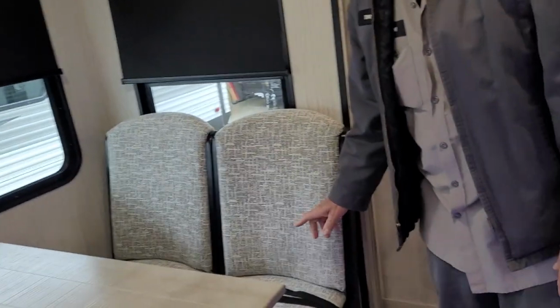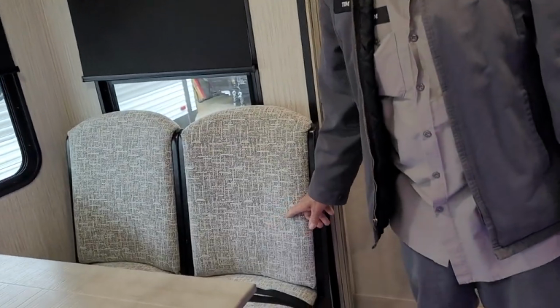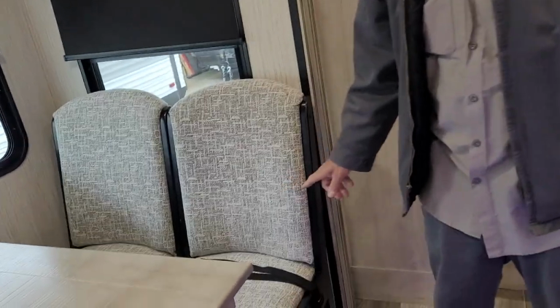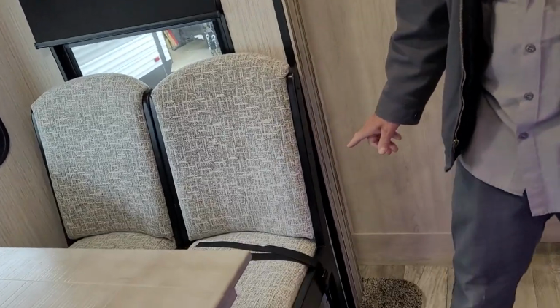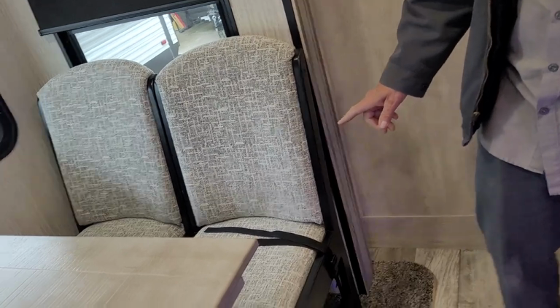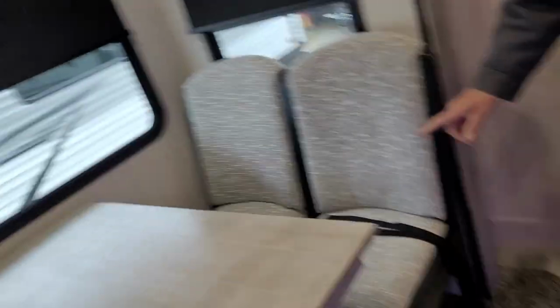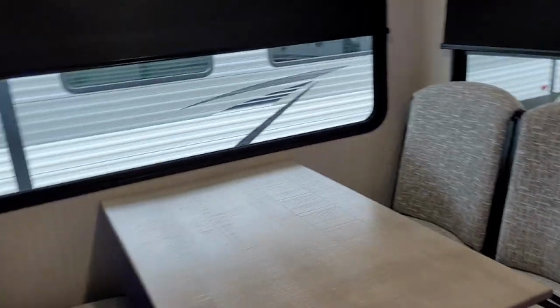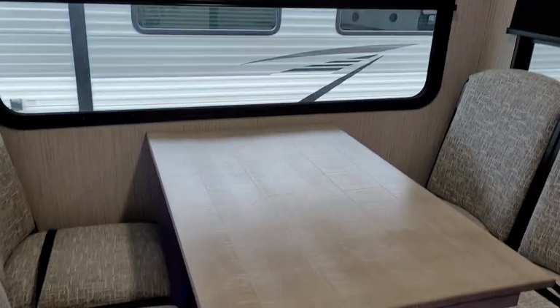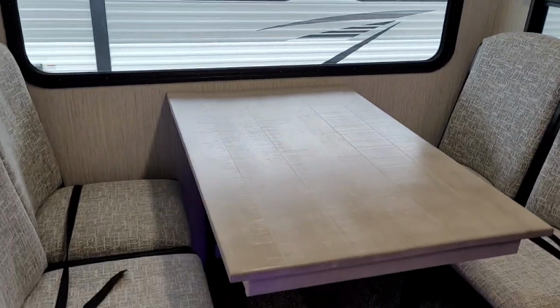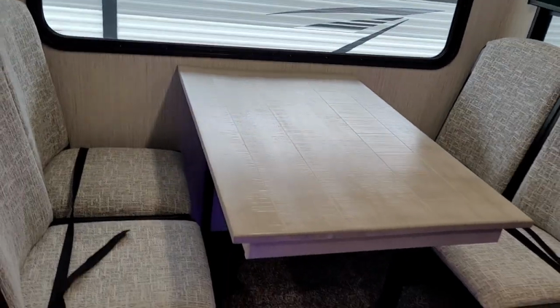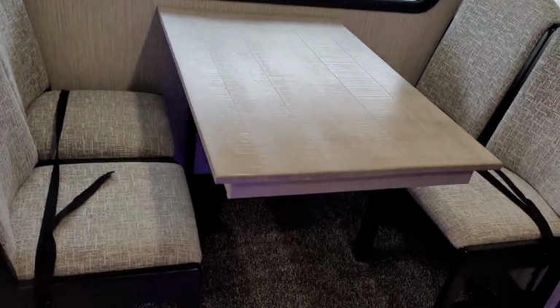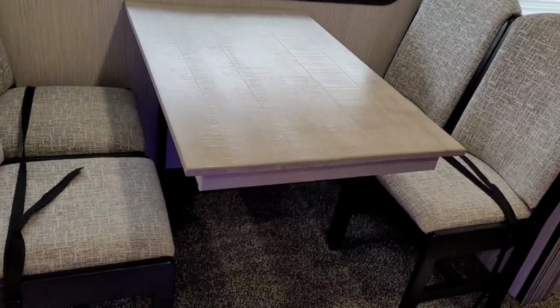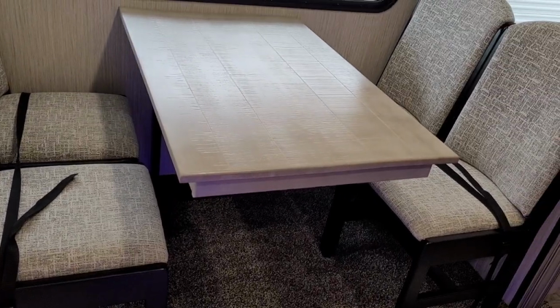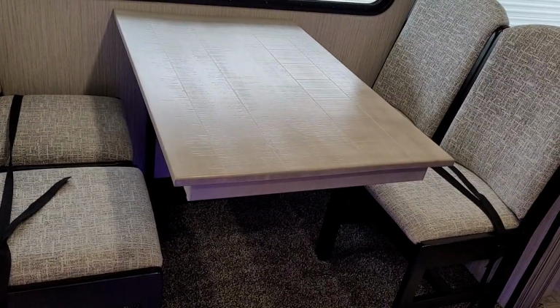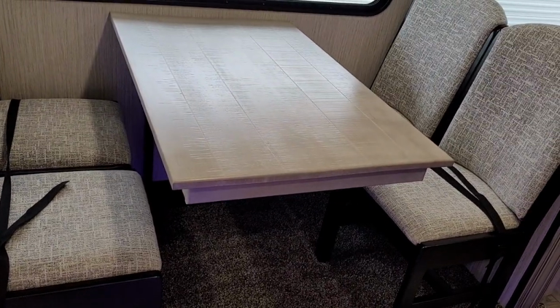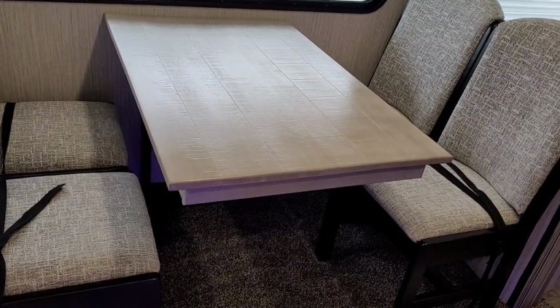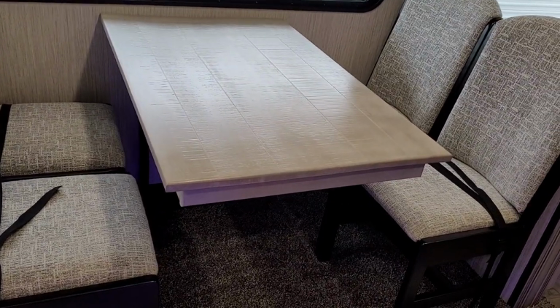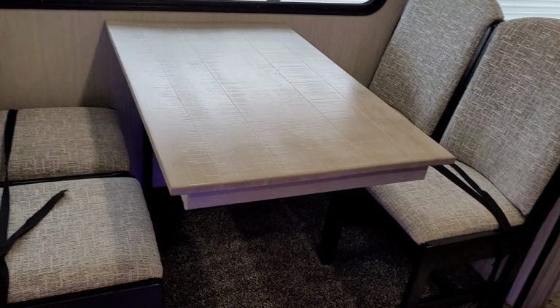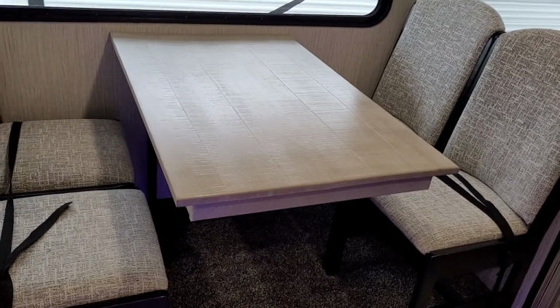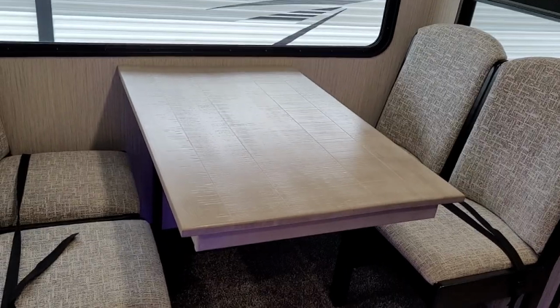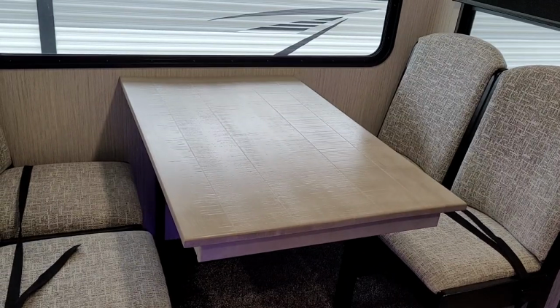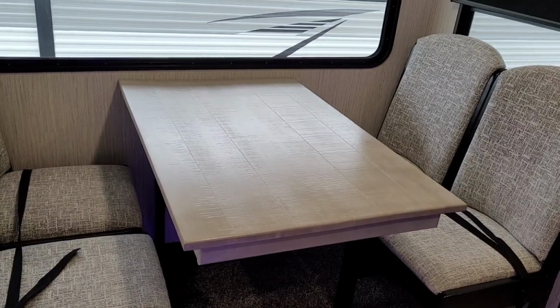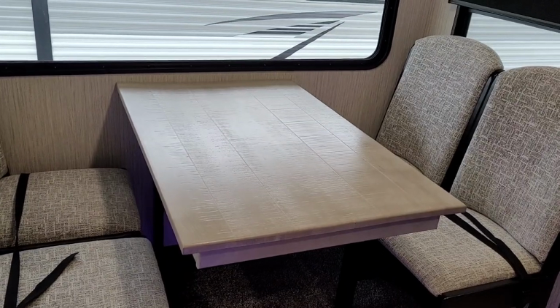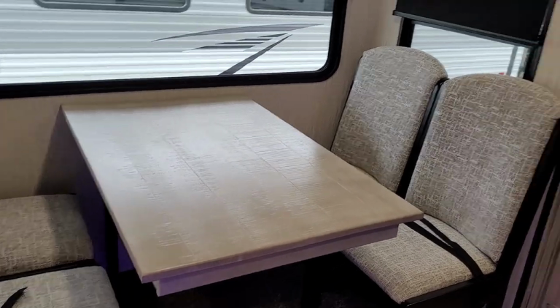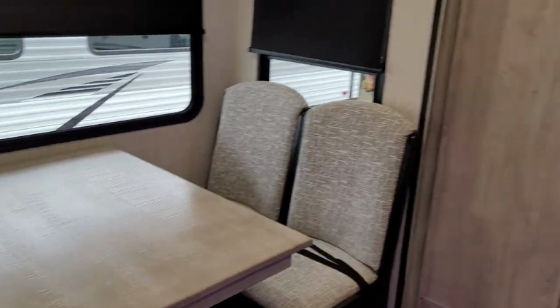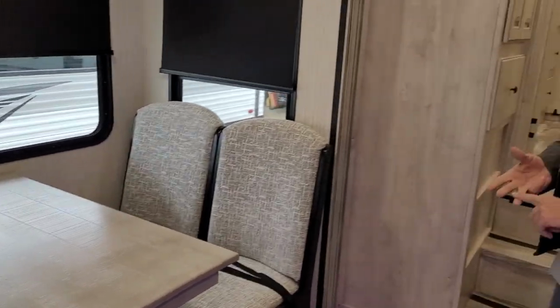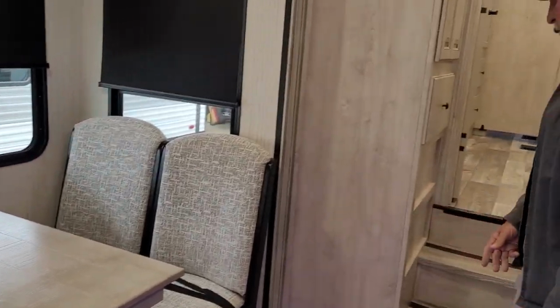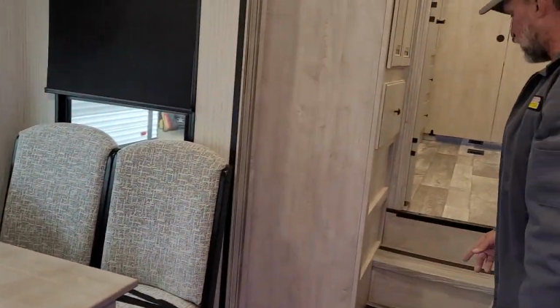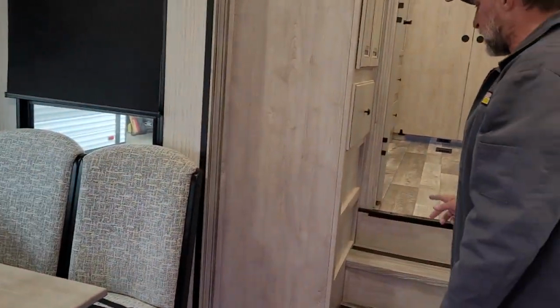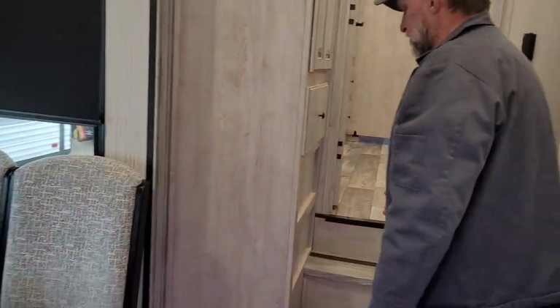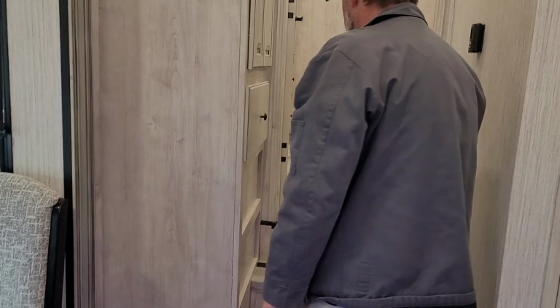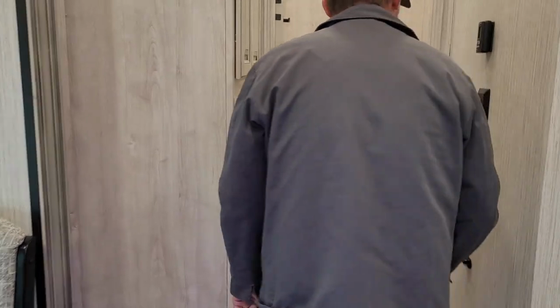There are four chairs for the kitchen table, strapped to the floor on the other side. There is a little storage underneath each one of the four chairs for cards, placemats, and things like that.